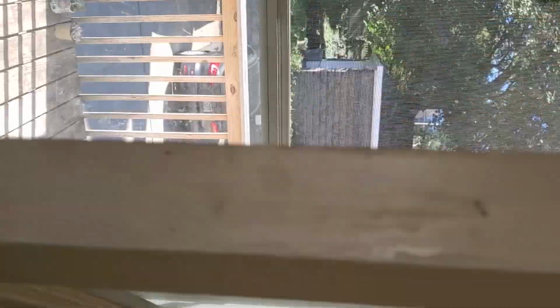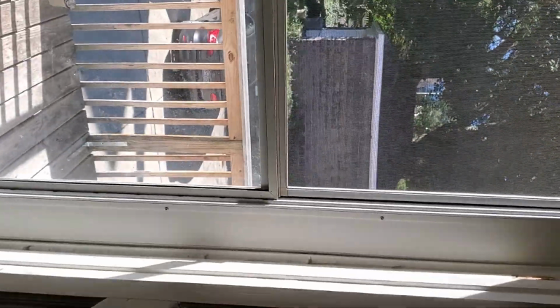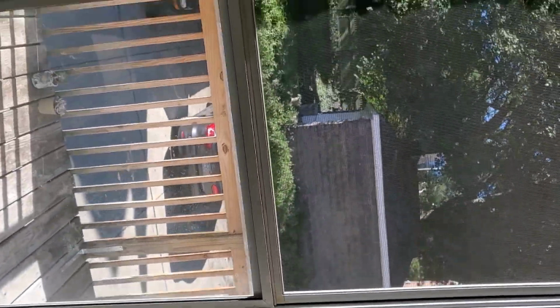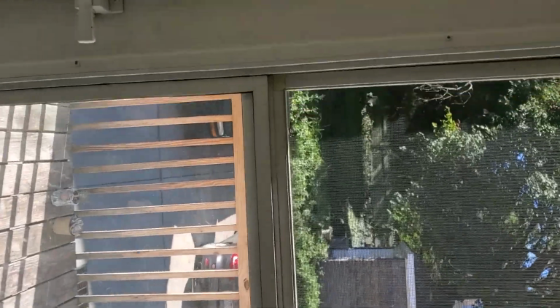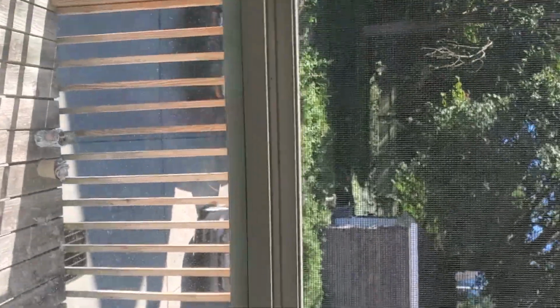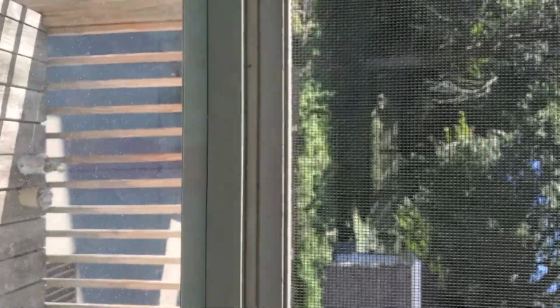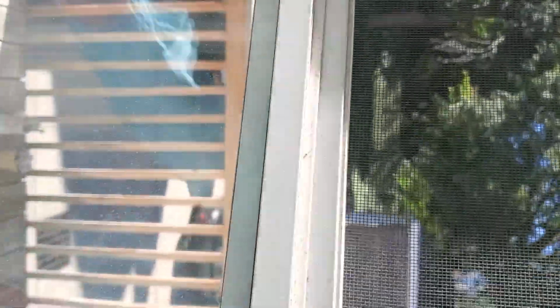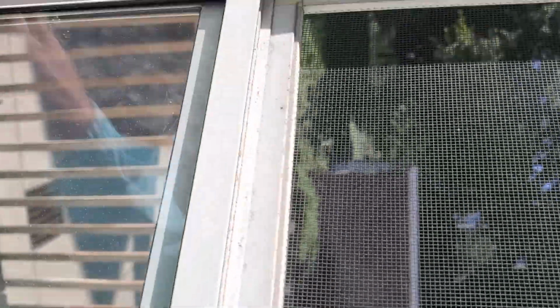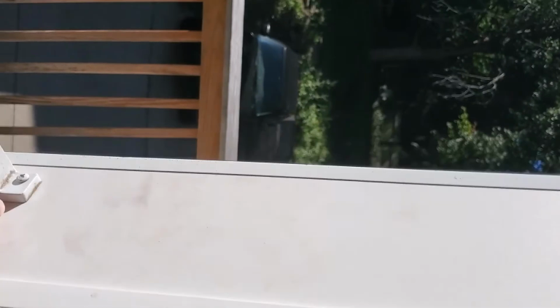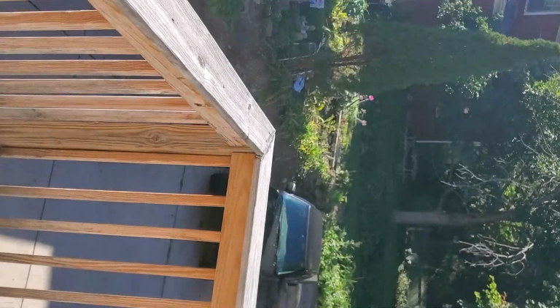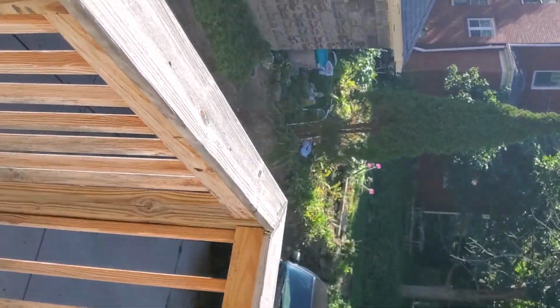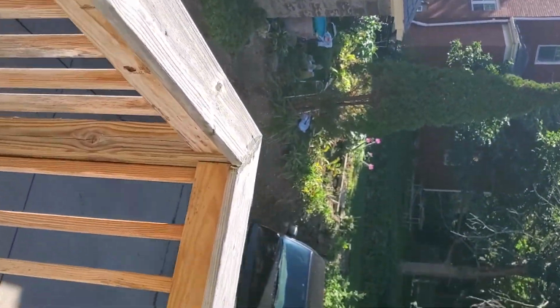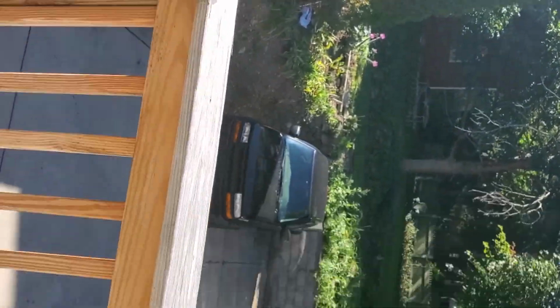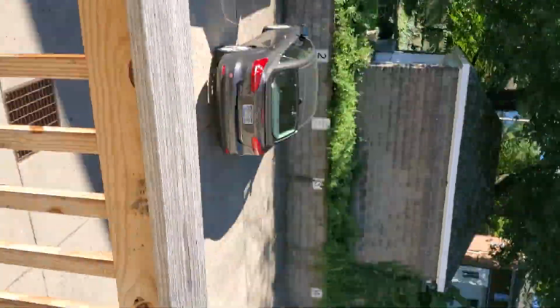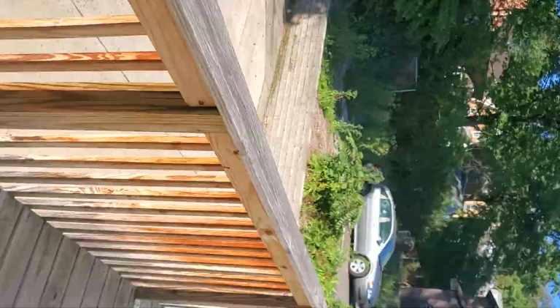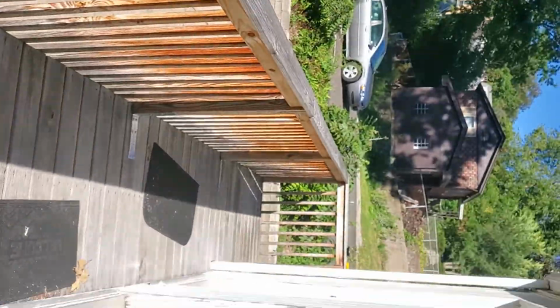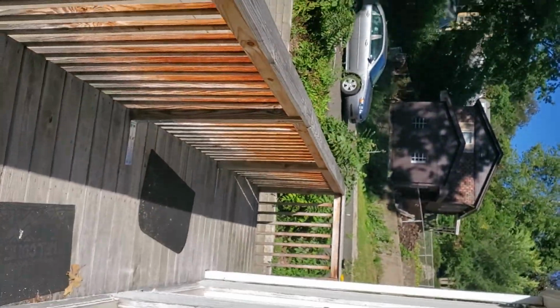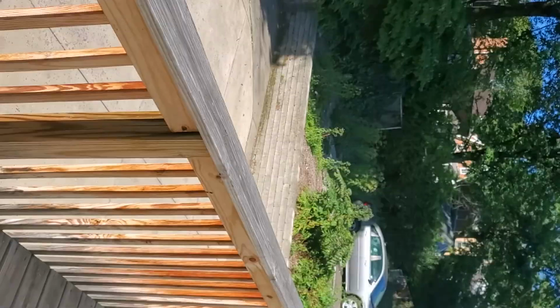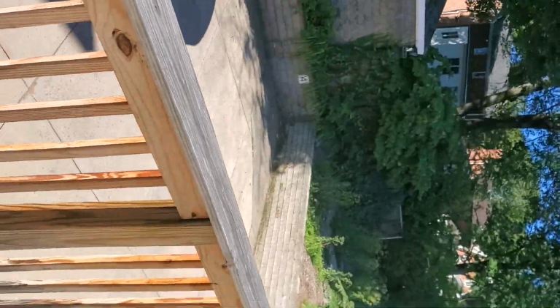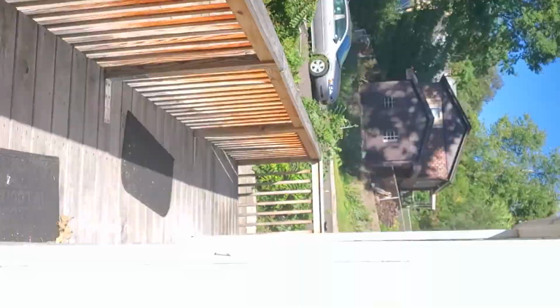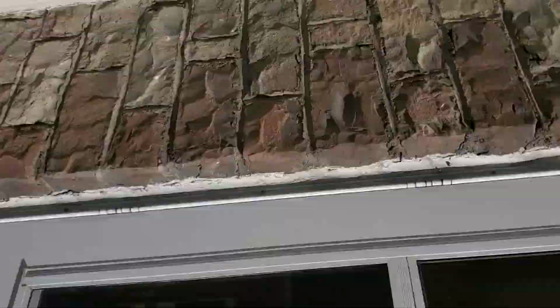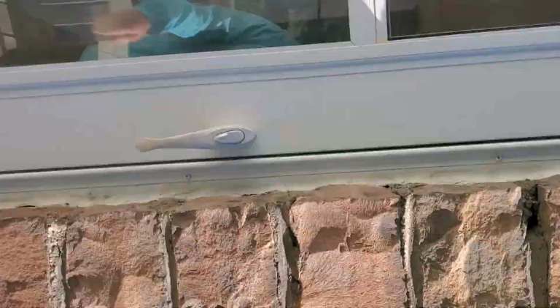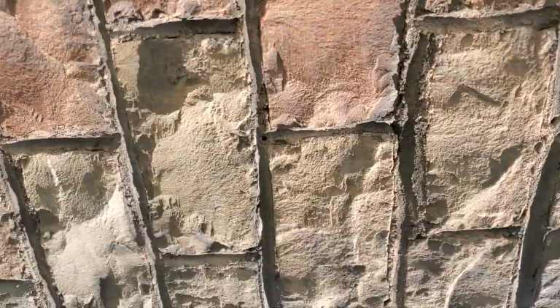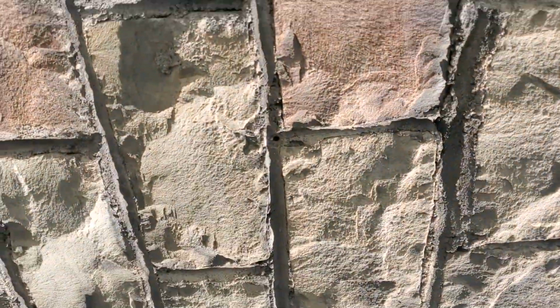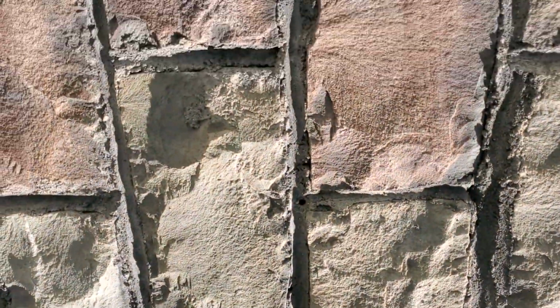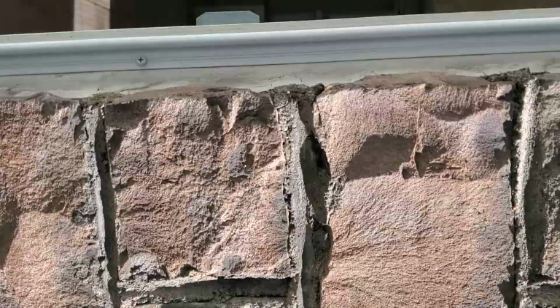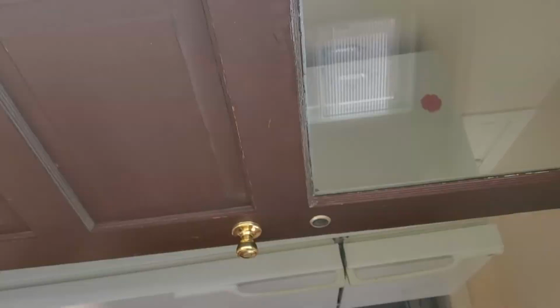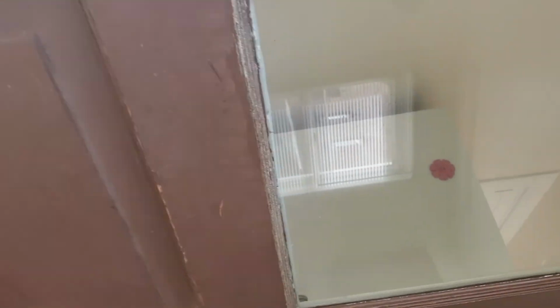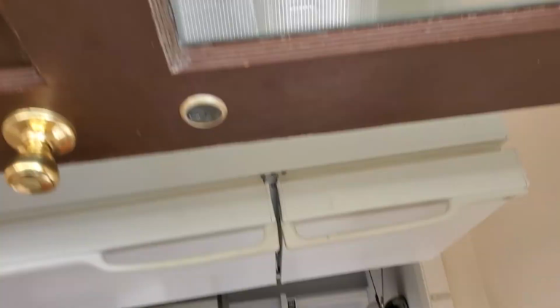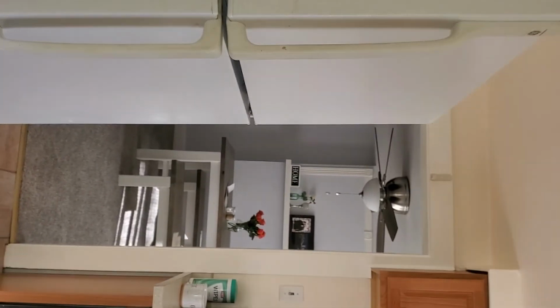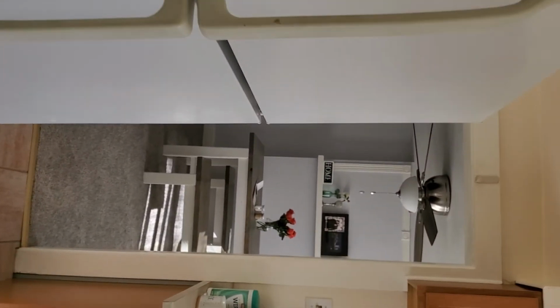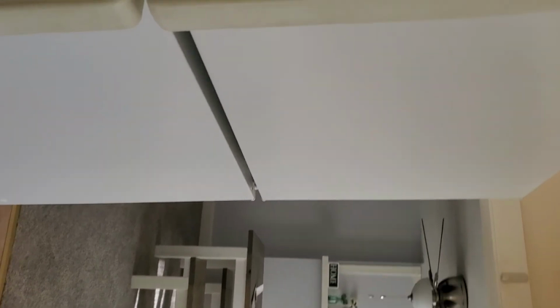You go out the back door, there's a little back porch here and you're in the backyard. Alright, now we'll head downstairs.